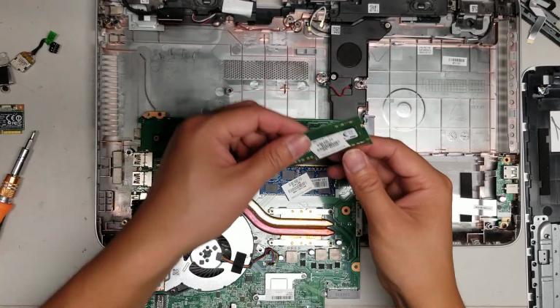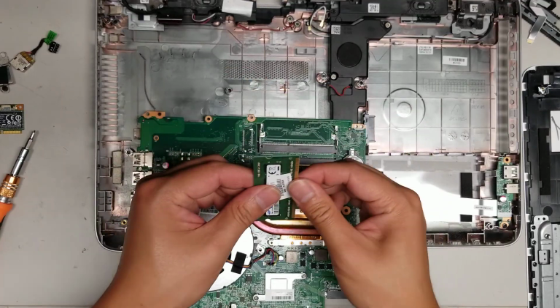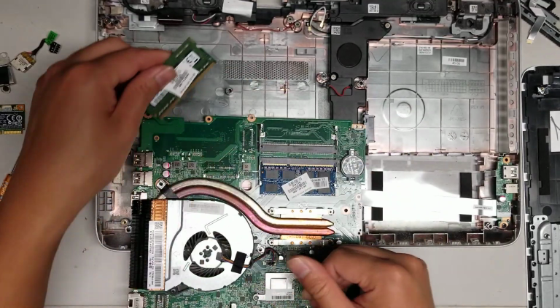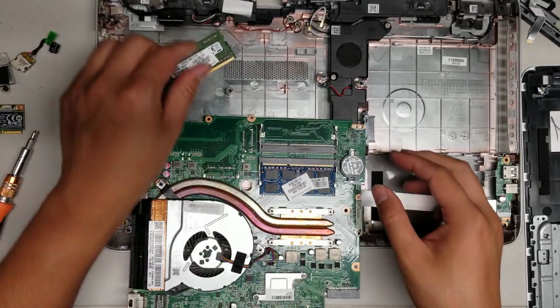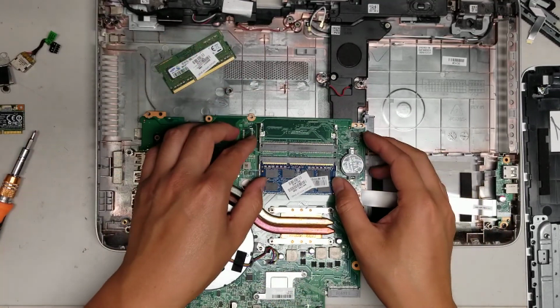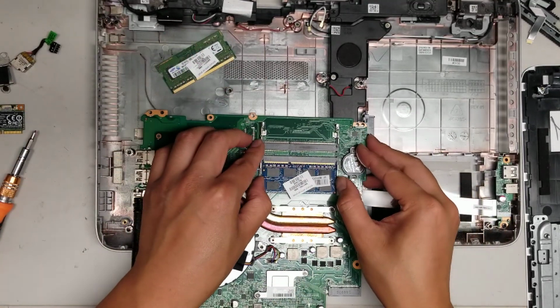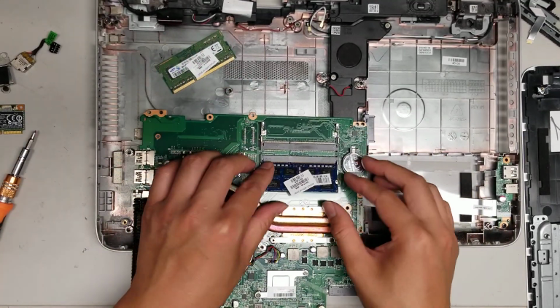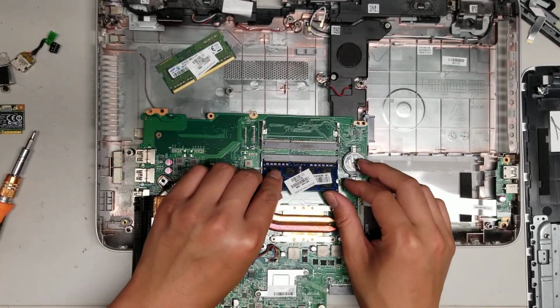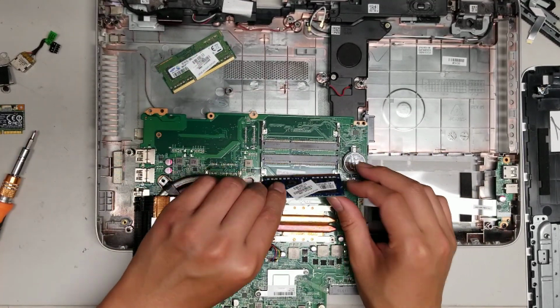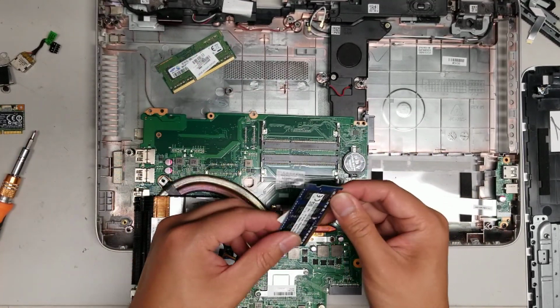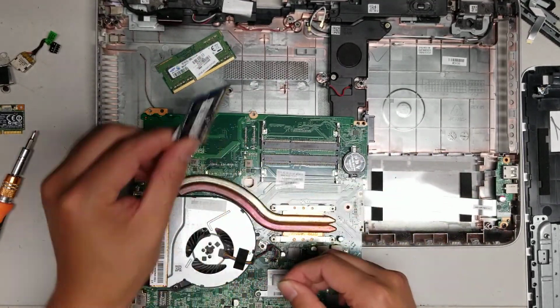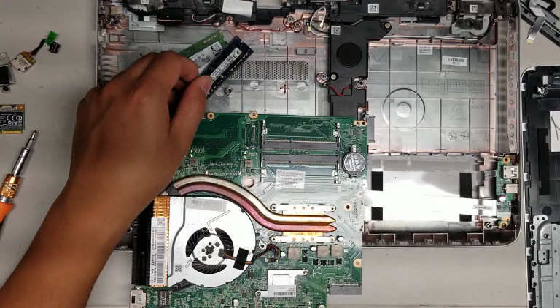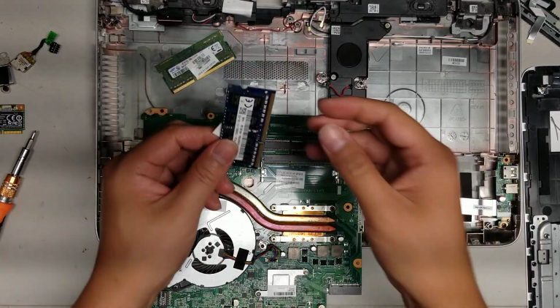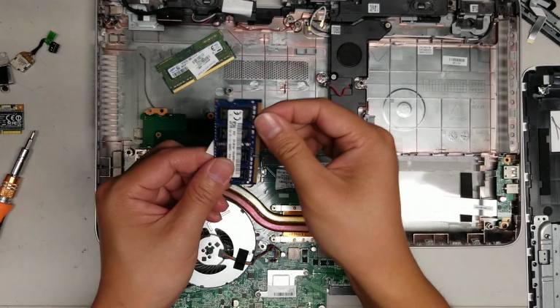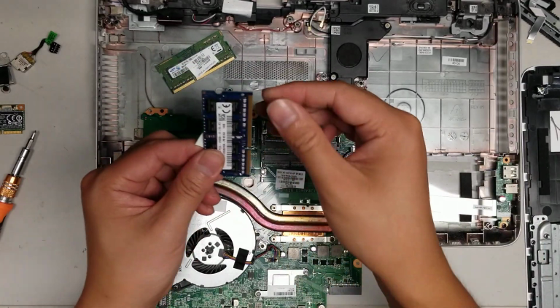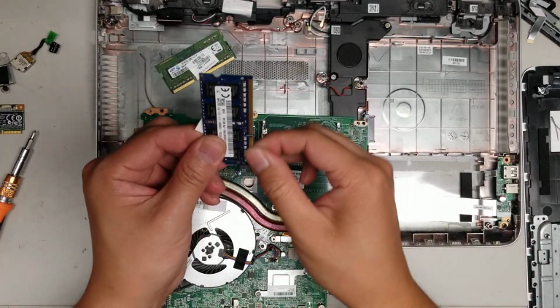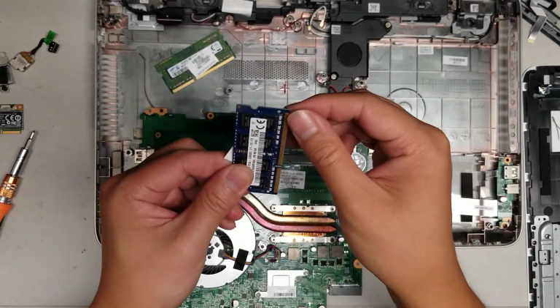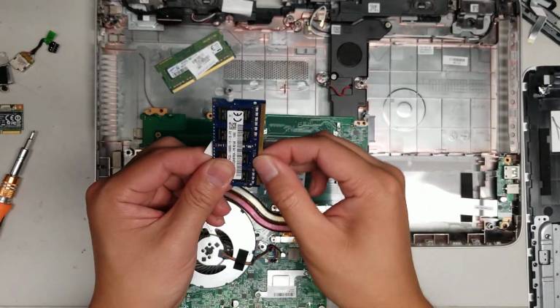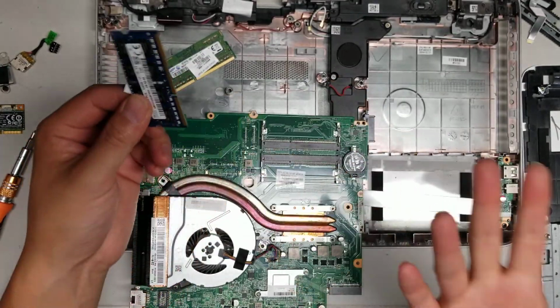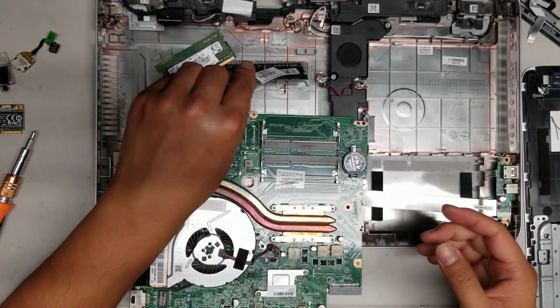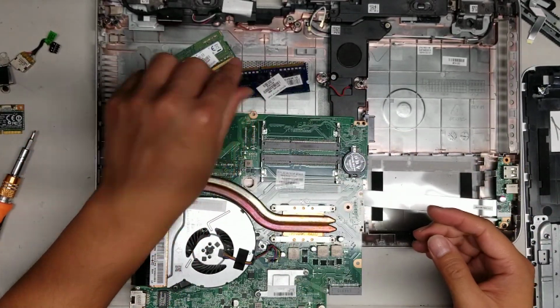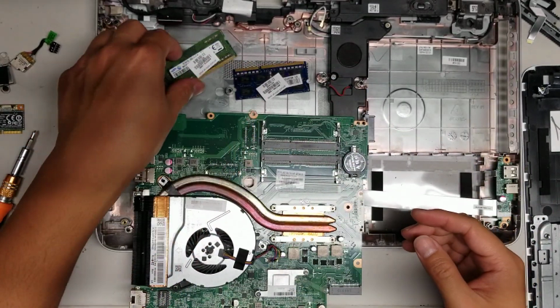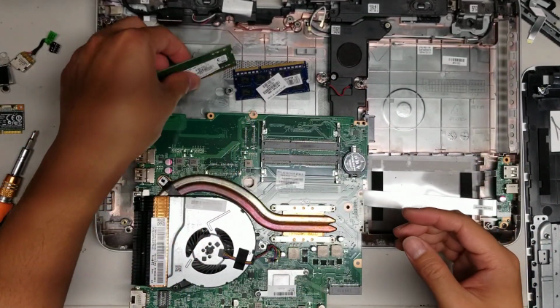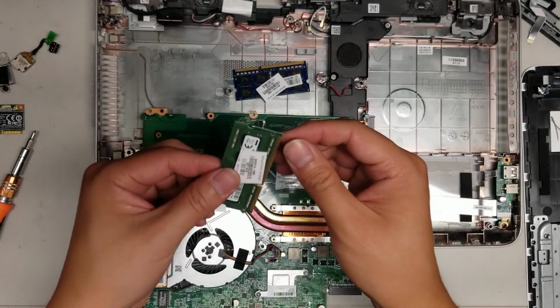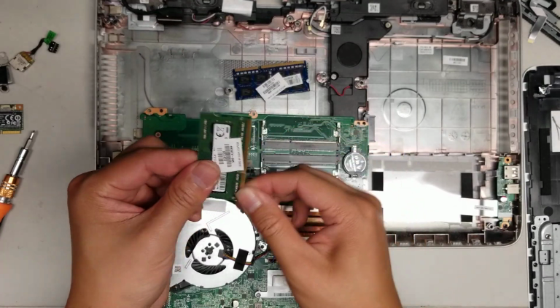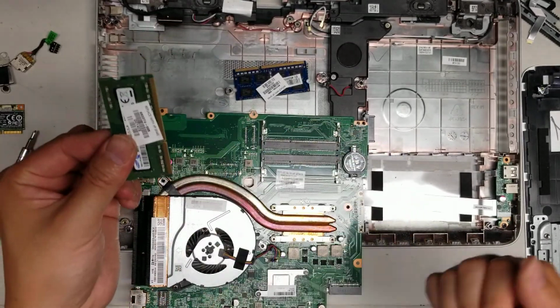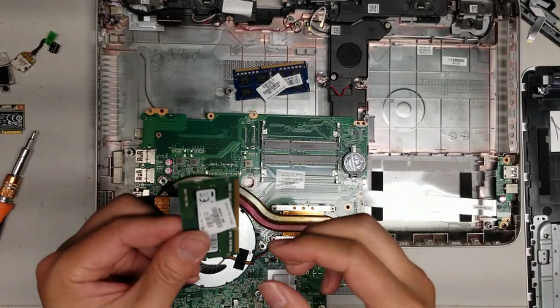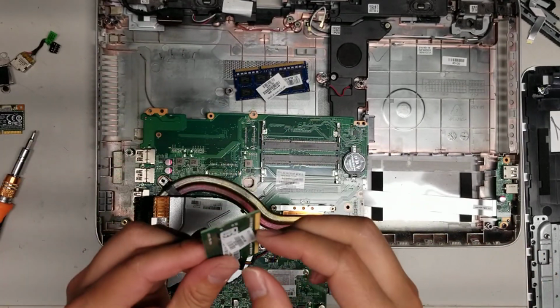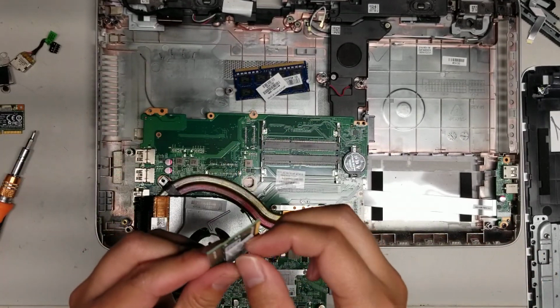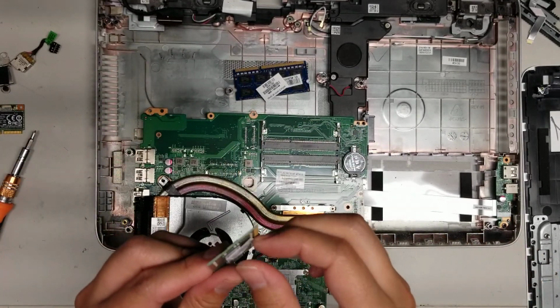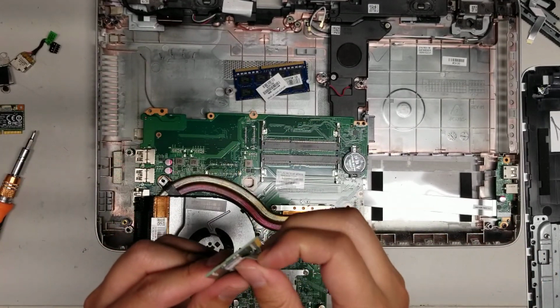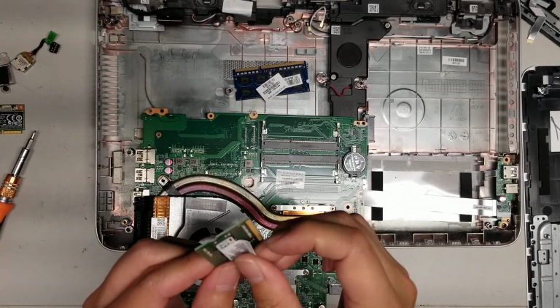Since this one is having motherboard issues, I'm going to try reseating the RAM. A lot of people get annoyed when I do this kind of stuff, but it actually cleans off the pins. I haven't had any issues with RAM doing this kind of thing.